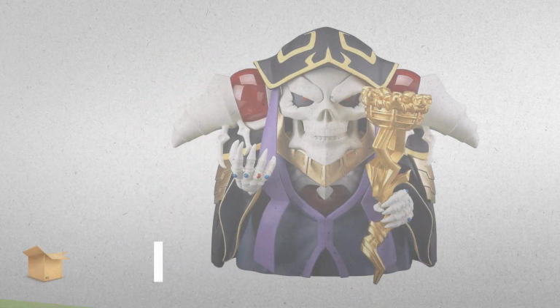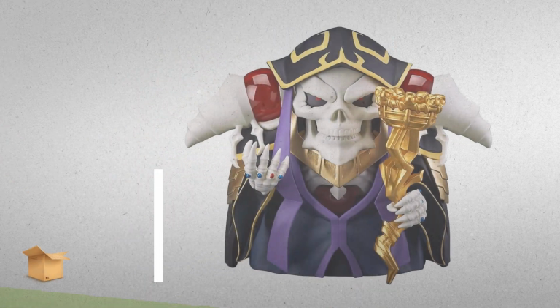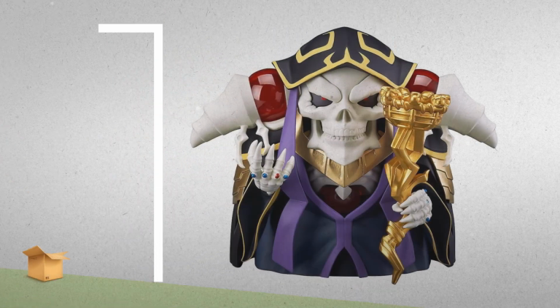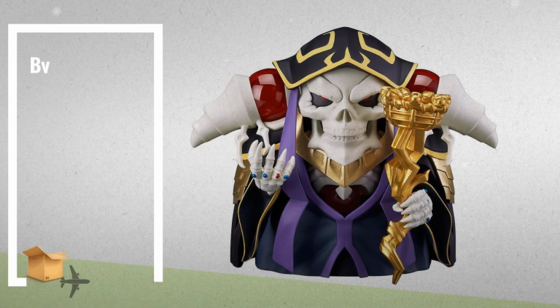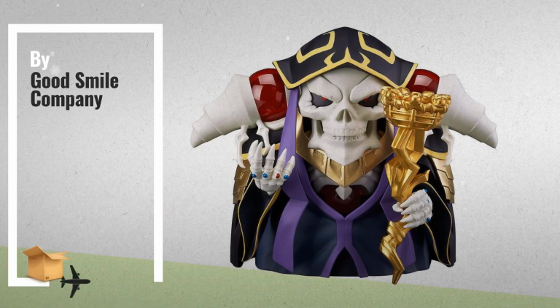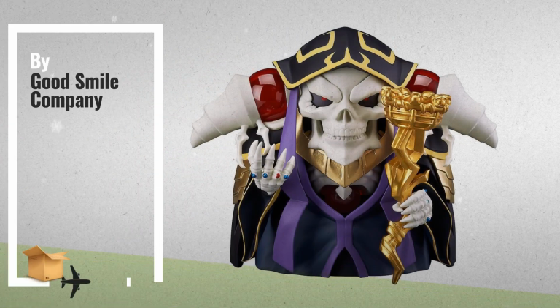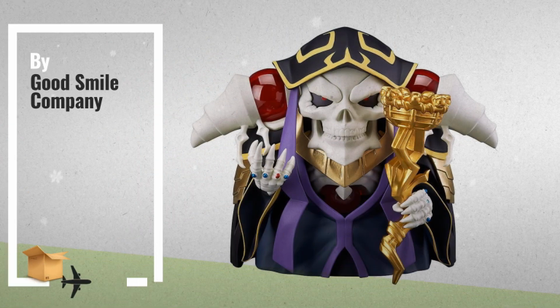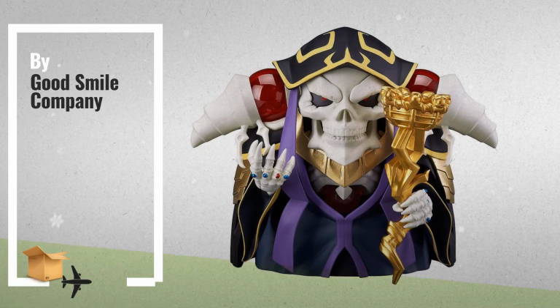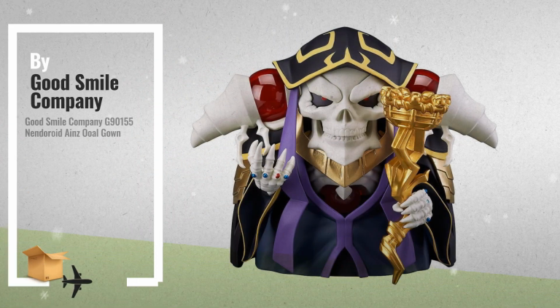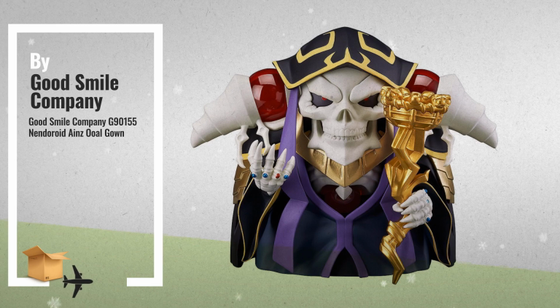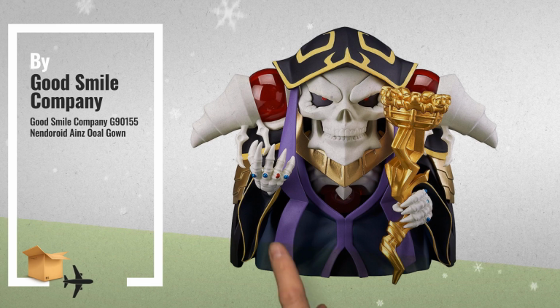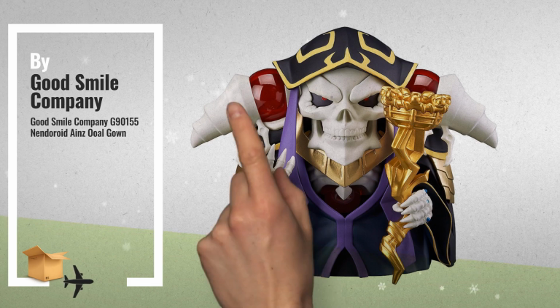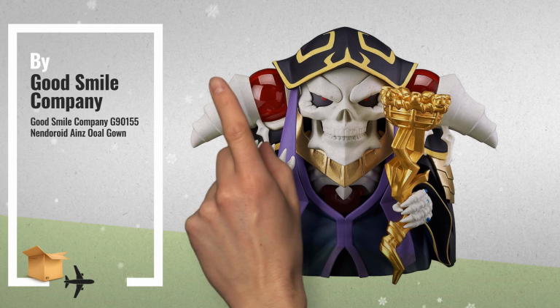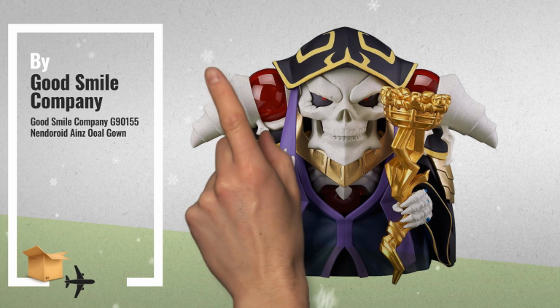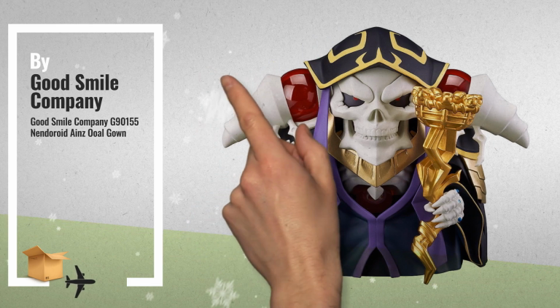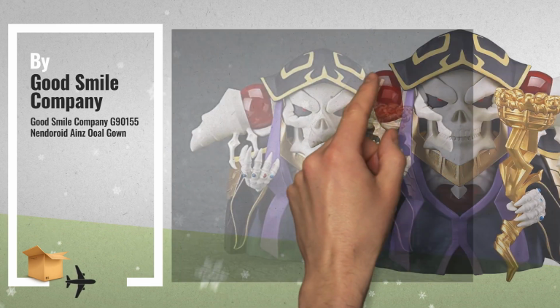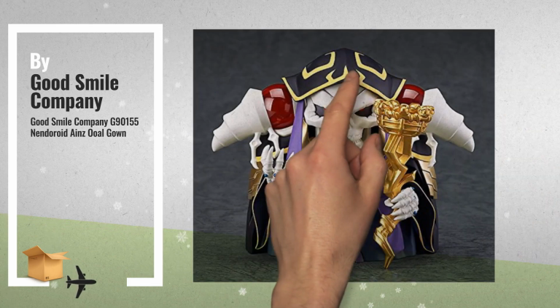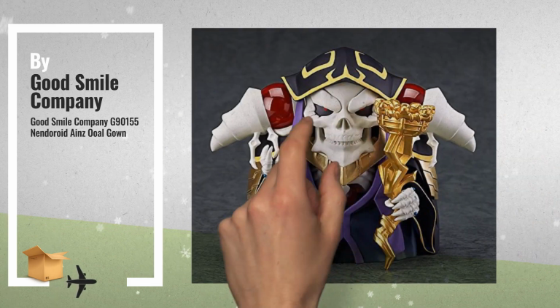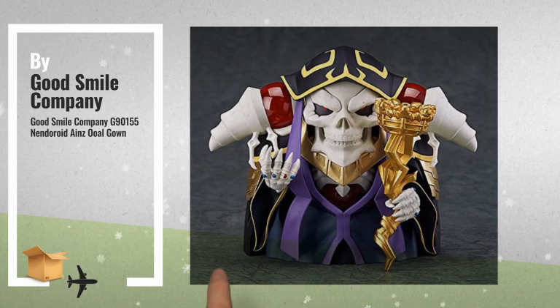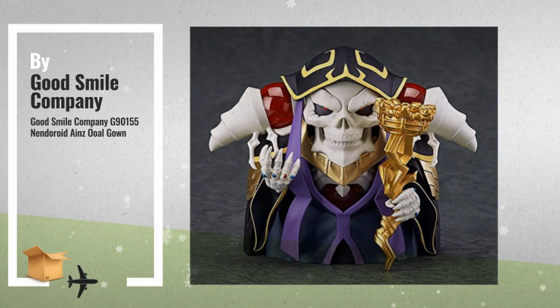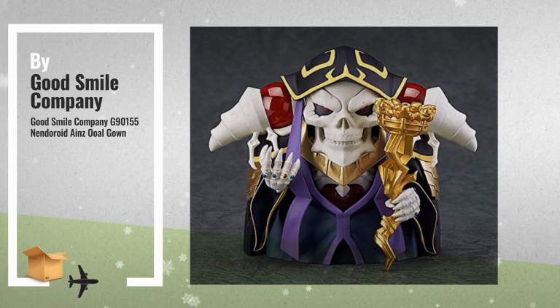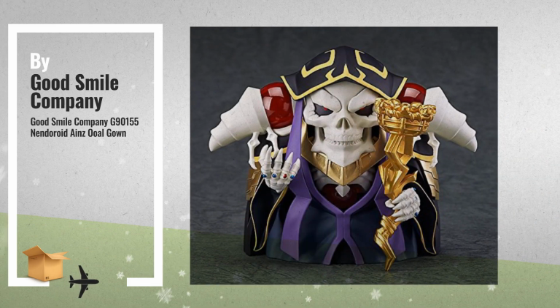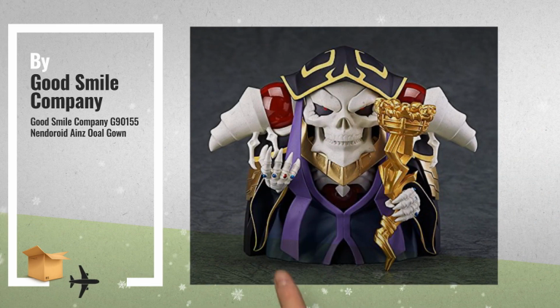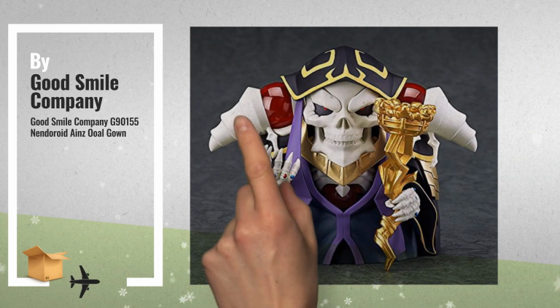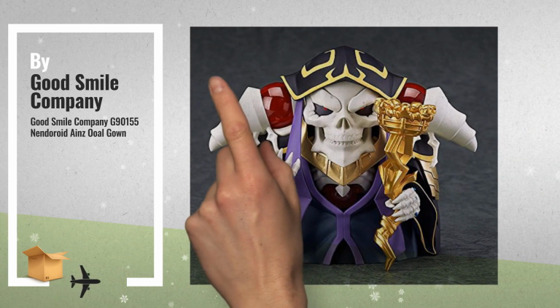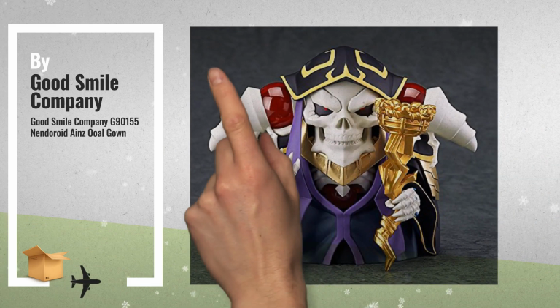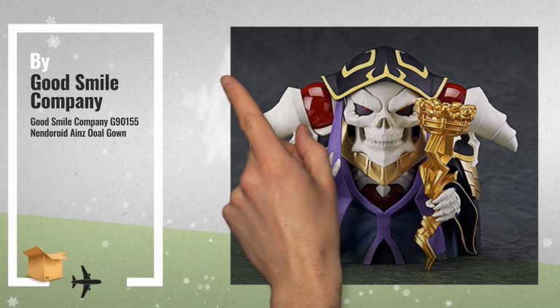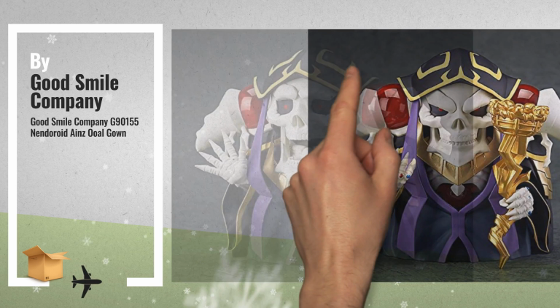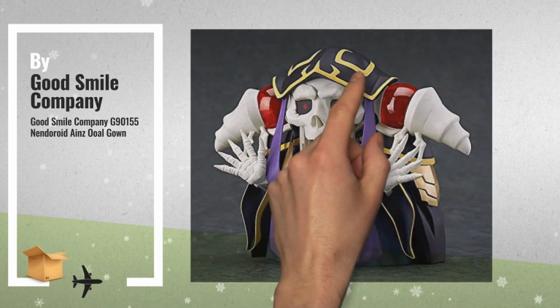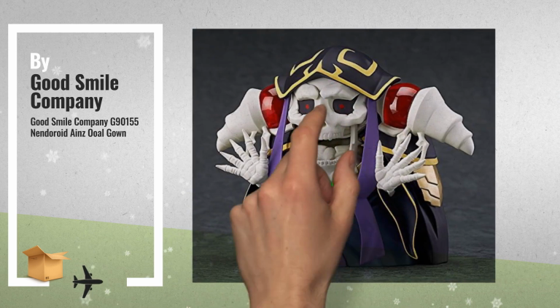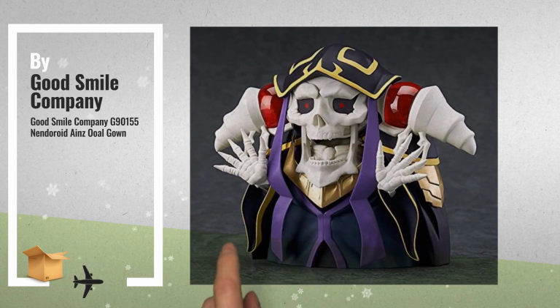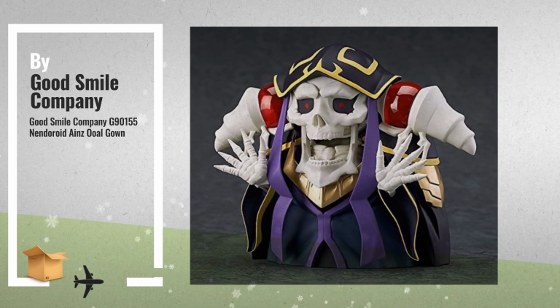Number 1, from the popular dark fantasy series Overlord: the Overlord Dying Silk Gown Nendoroid Action Figure, by Good Smile Company.